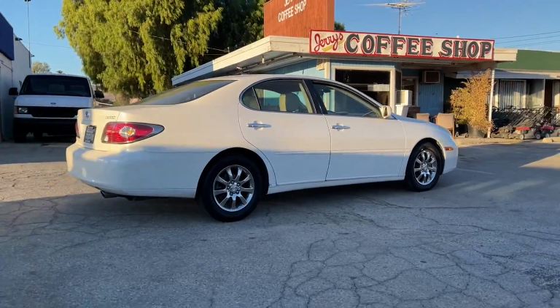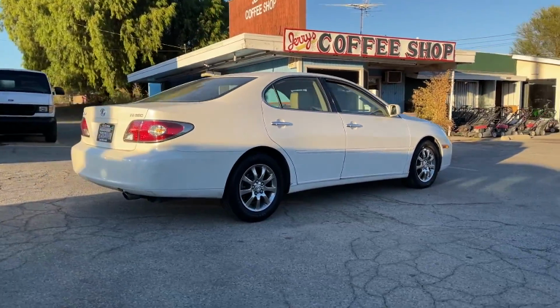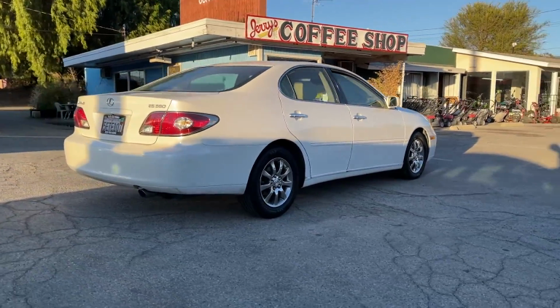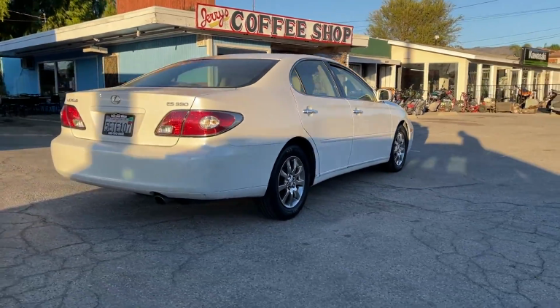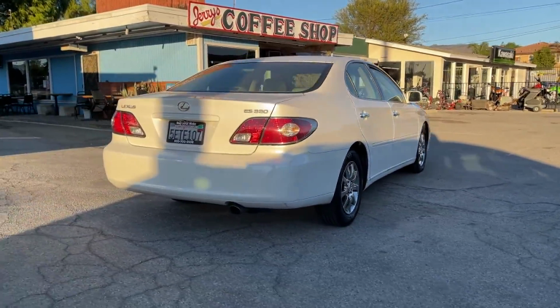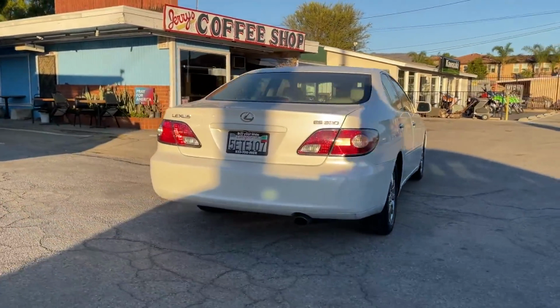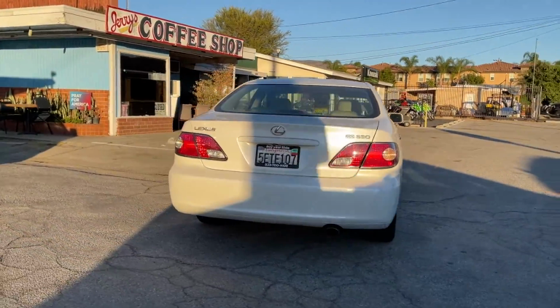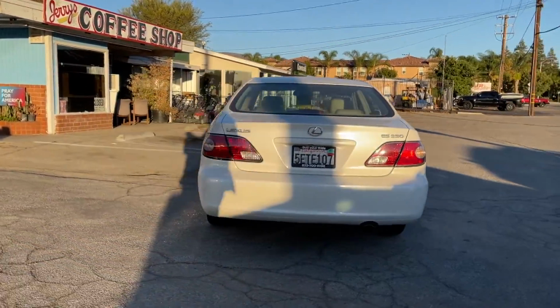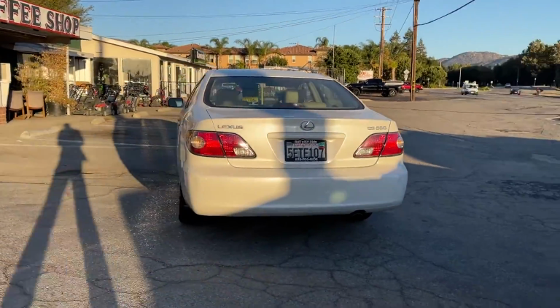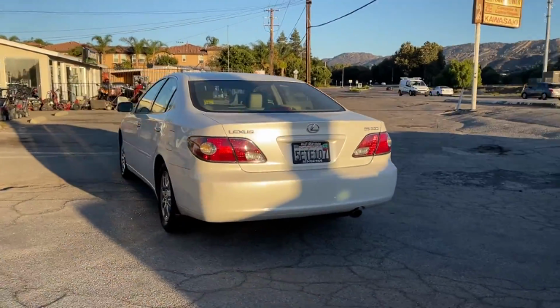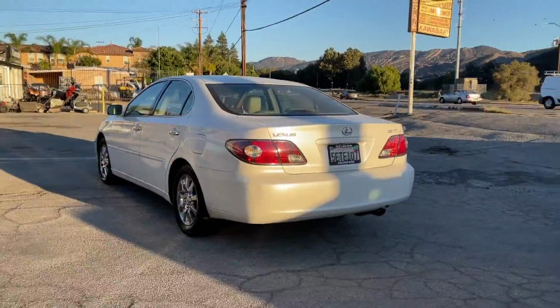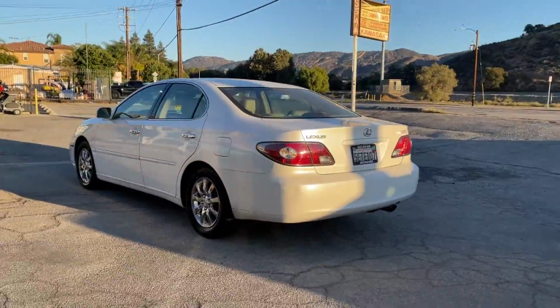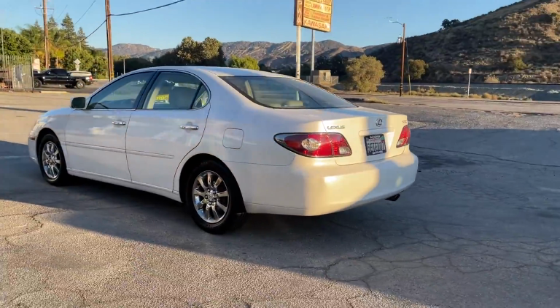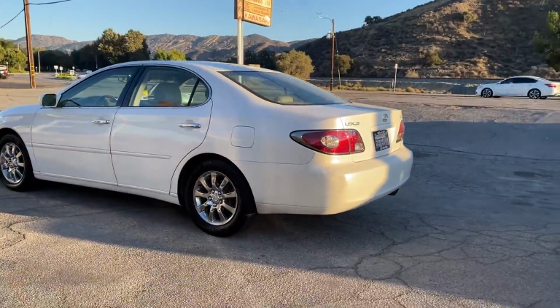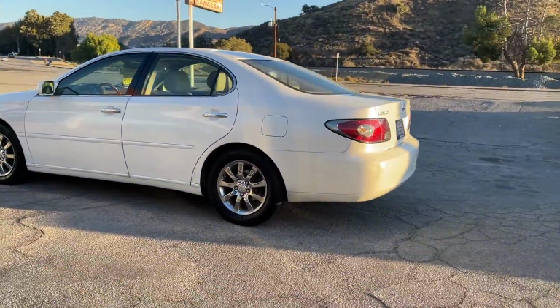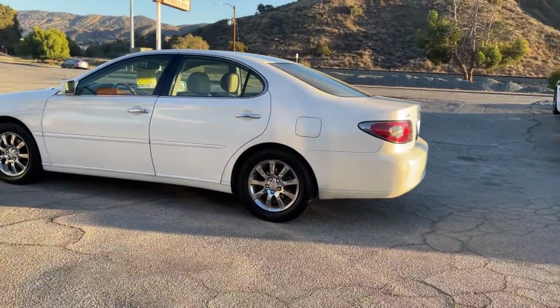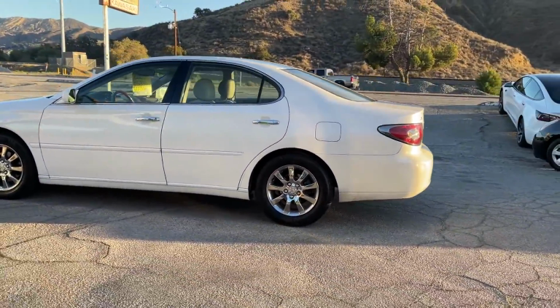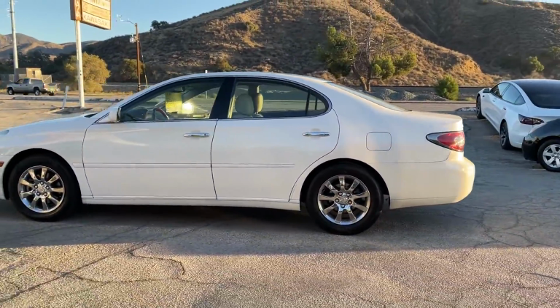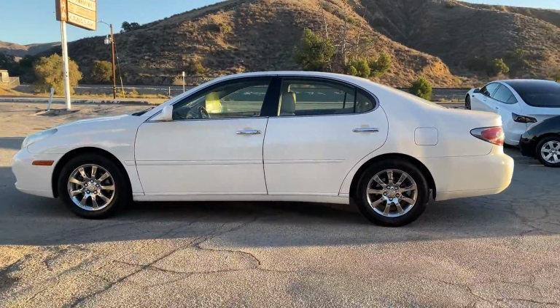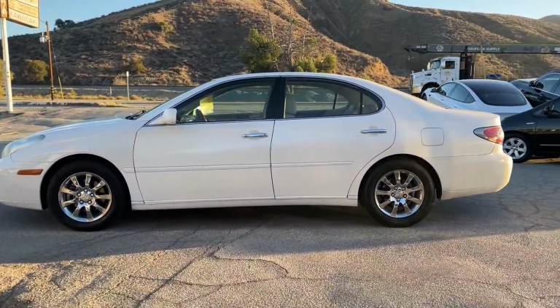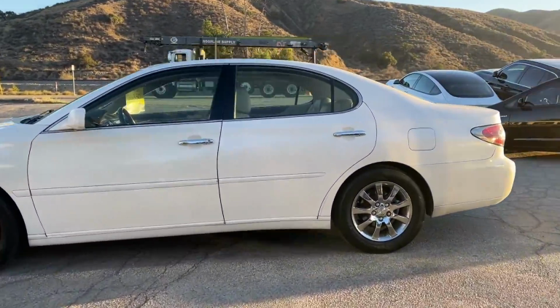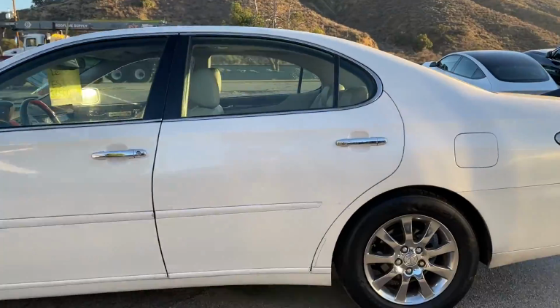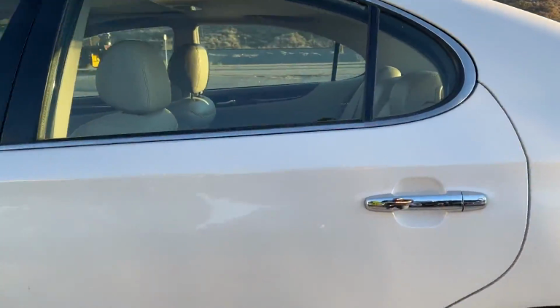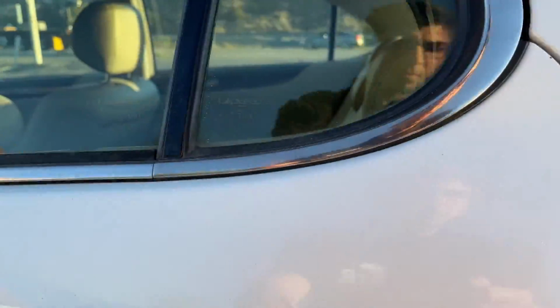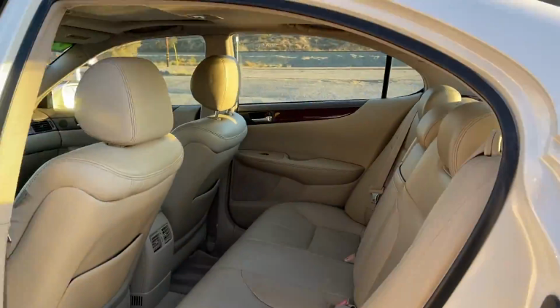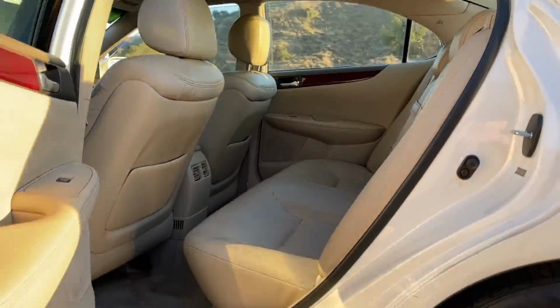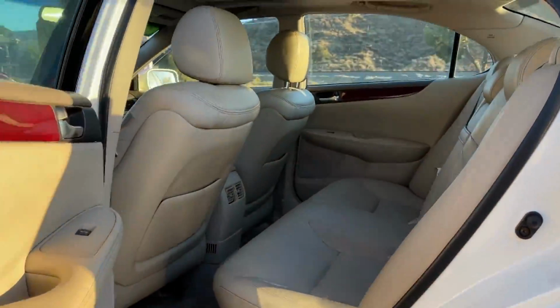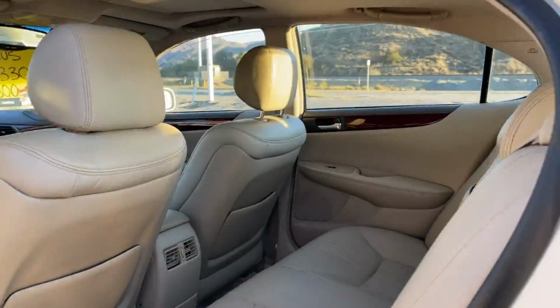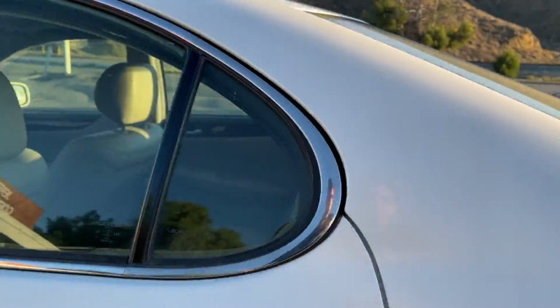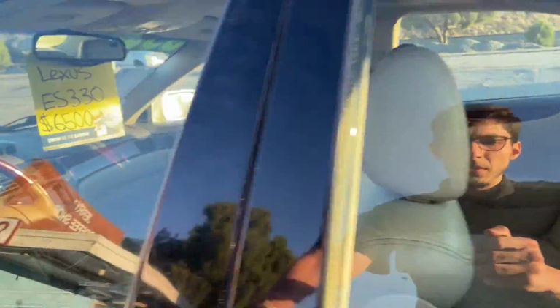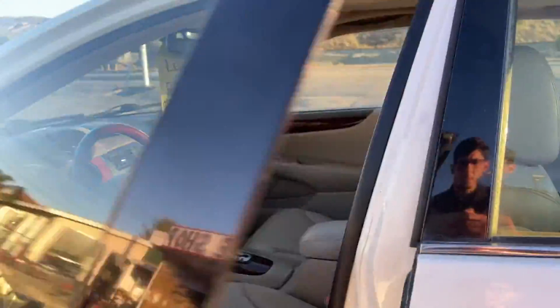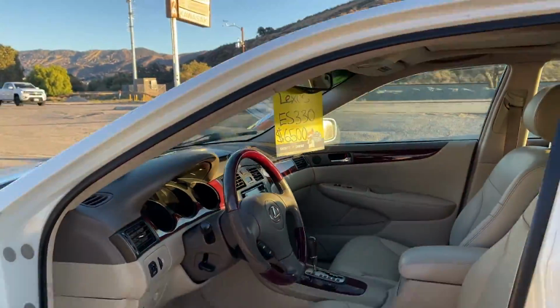Coming standard with keyless entry, 10-way power leather seats, elegant styling, and loads of other luxury features including heated mirrors, navigation, and a great stereo system. With an exceptional drive, comfortable seats, and ice-cold AC,